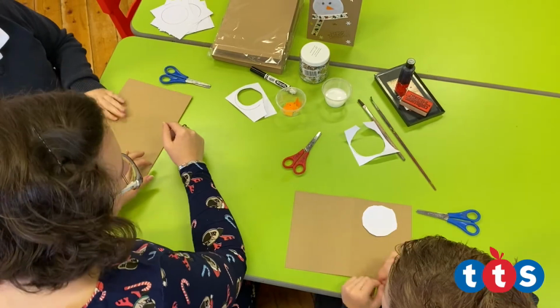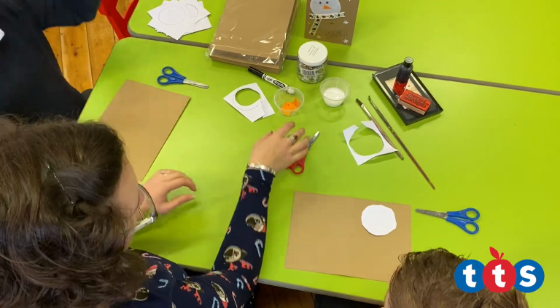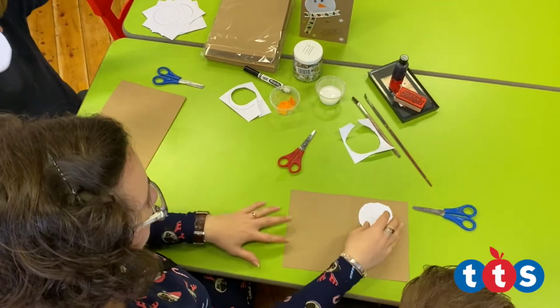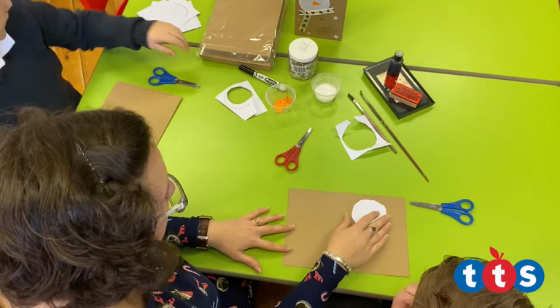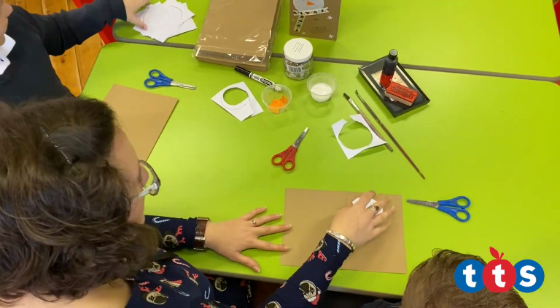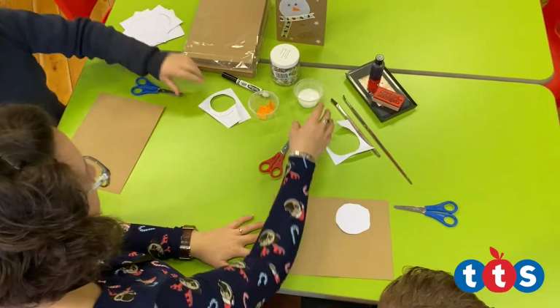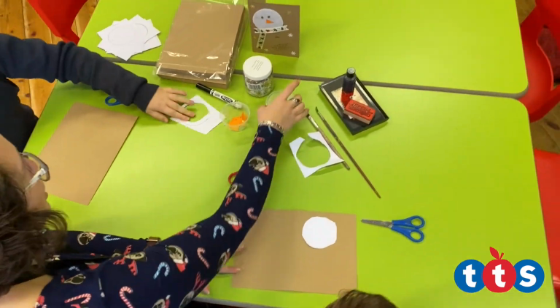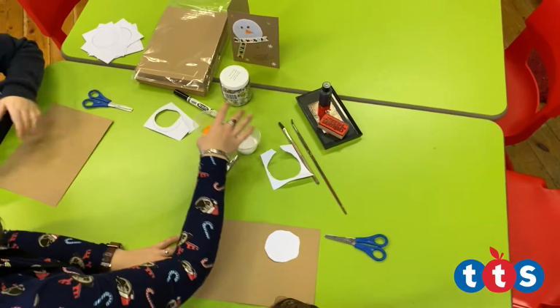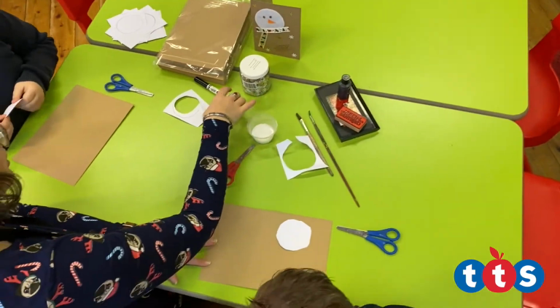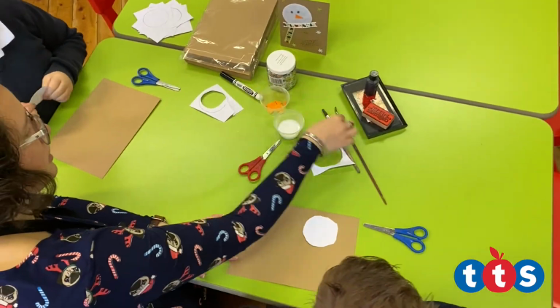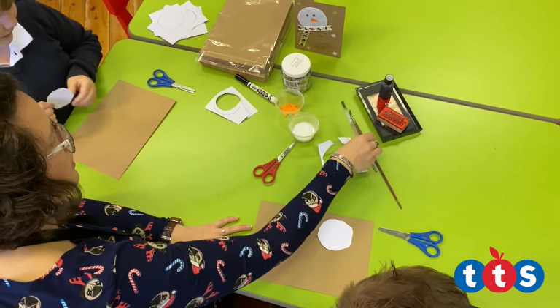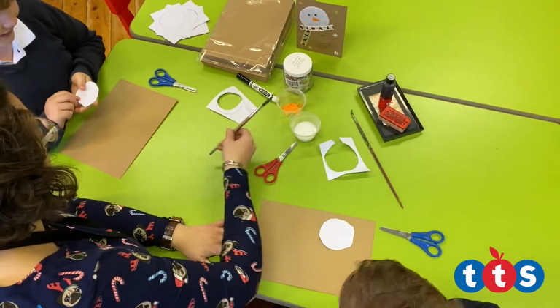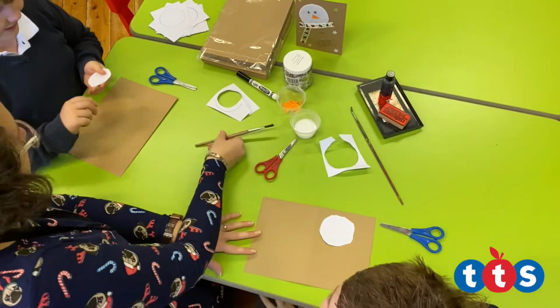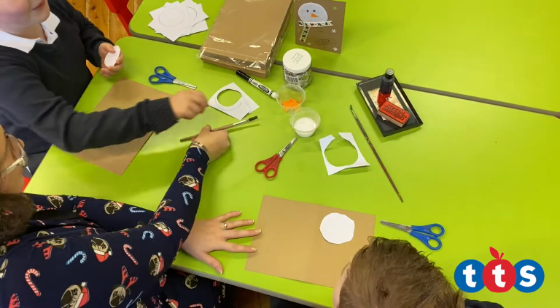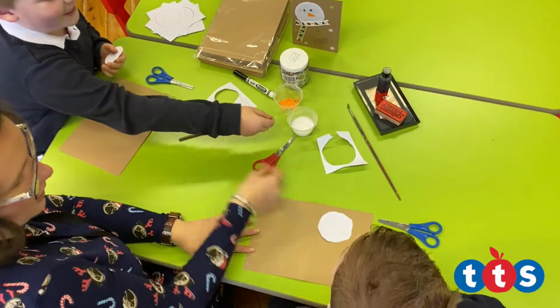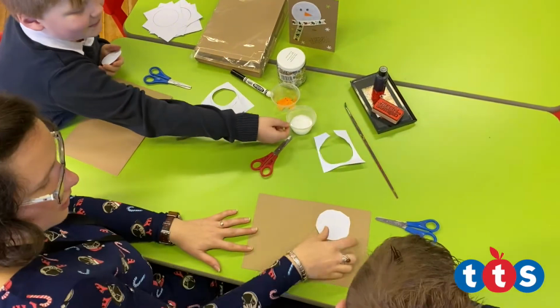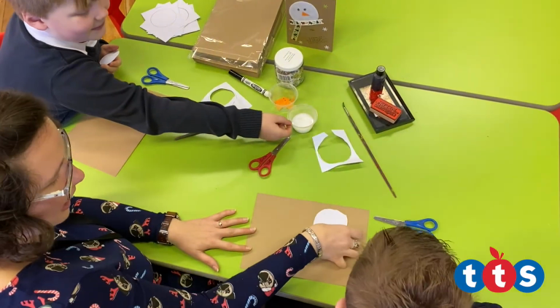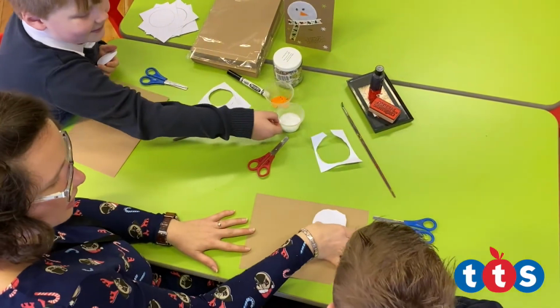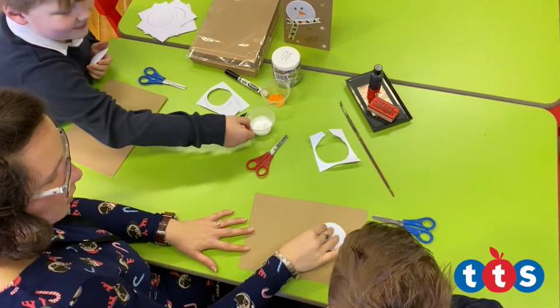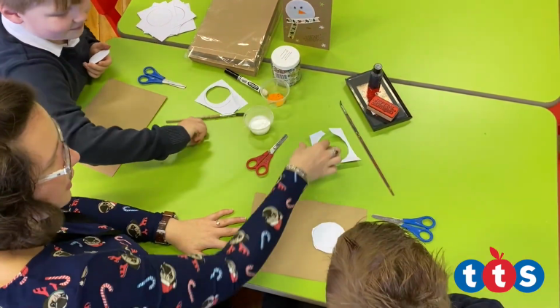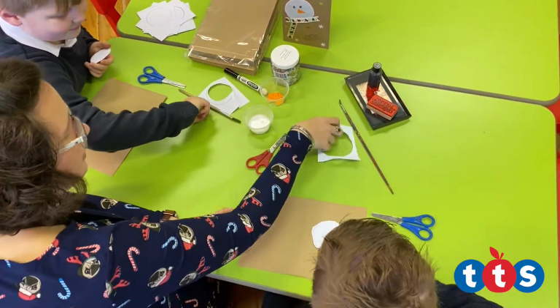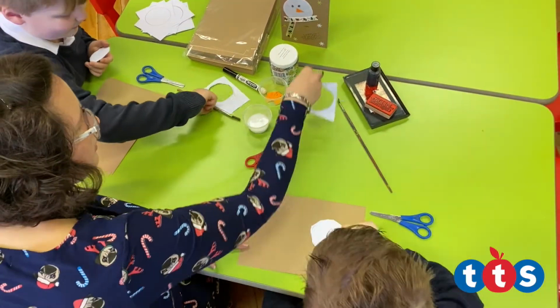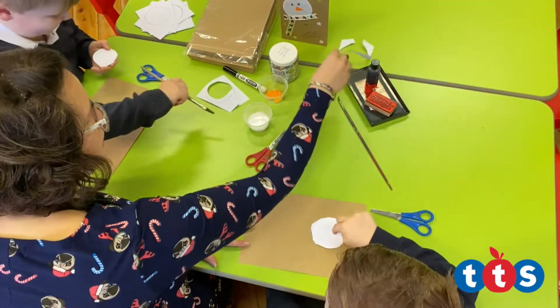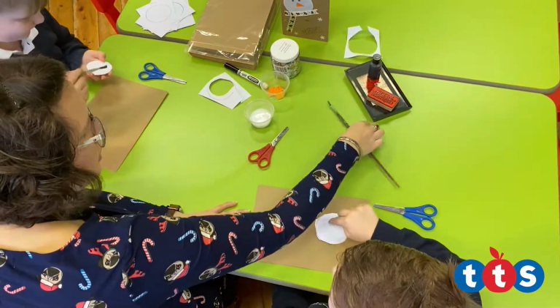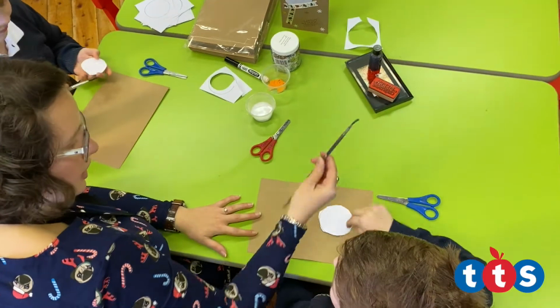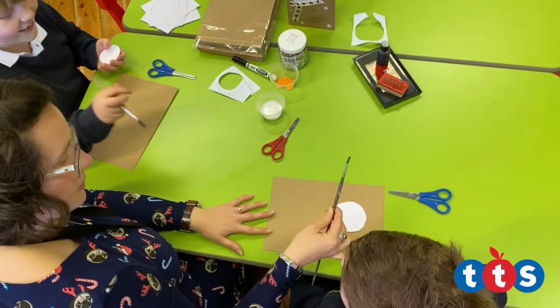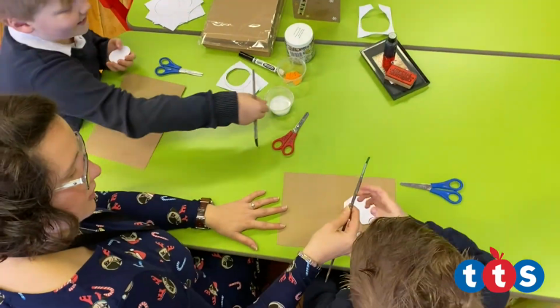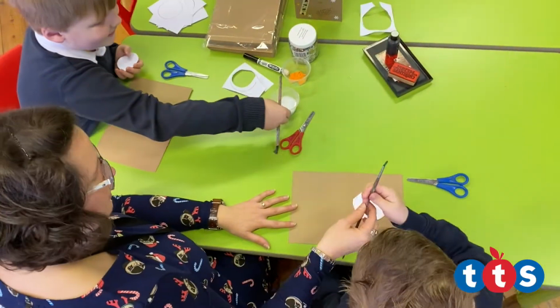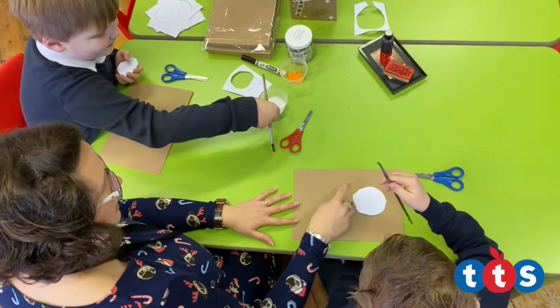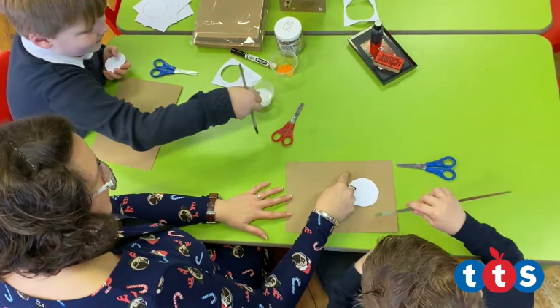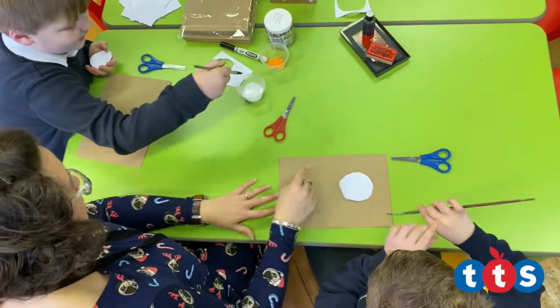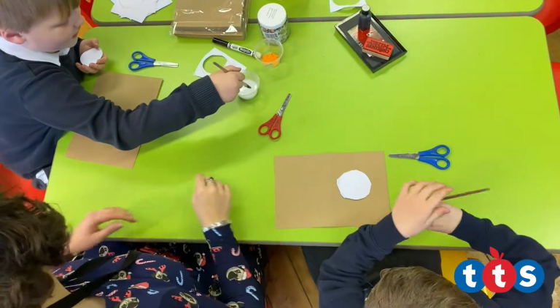Right, and then we need some glue on it boys. So glue on that one. You can put your glue on. Here's the pencil. Glue, and then stick it towards the scarf.